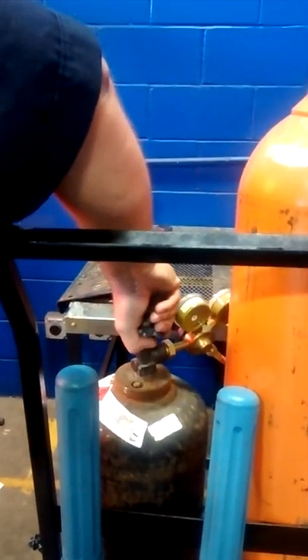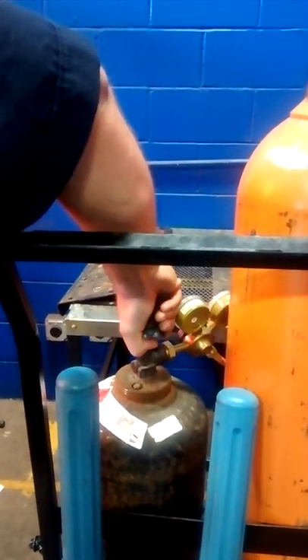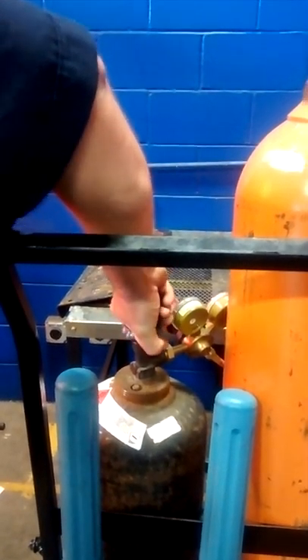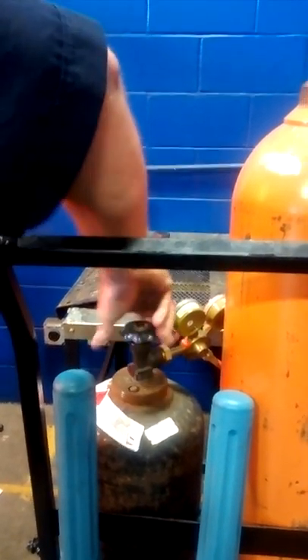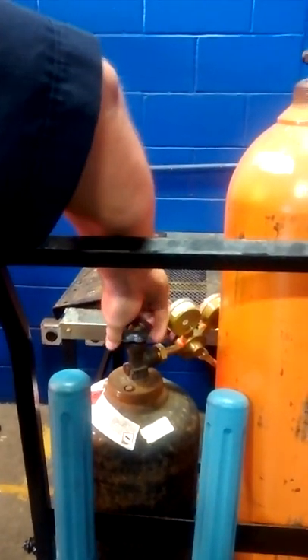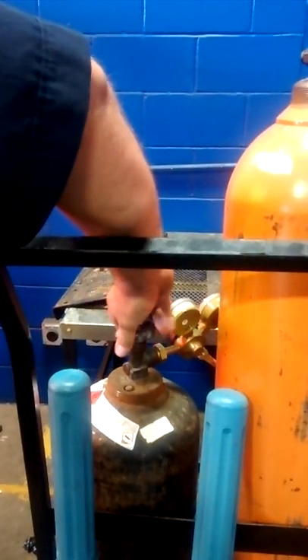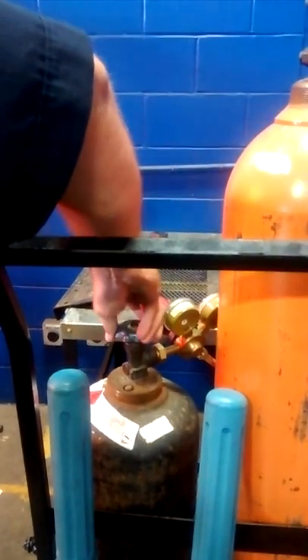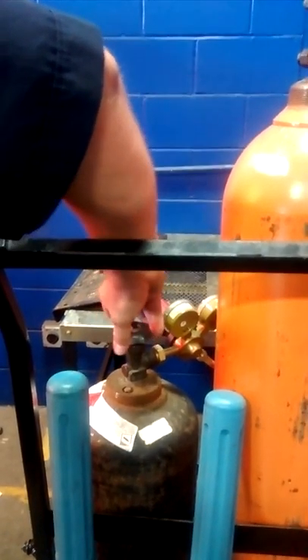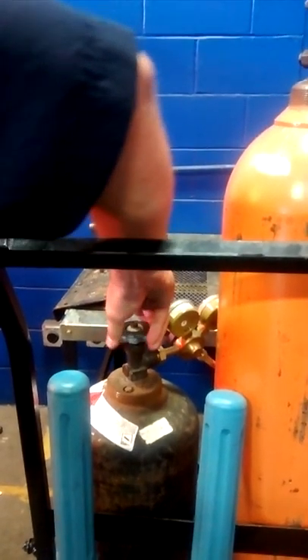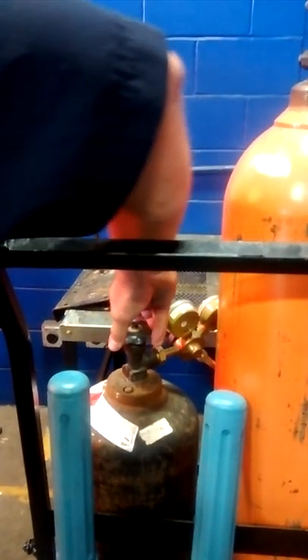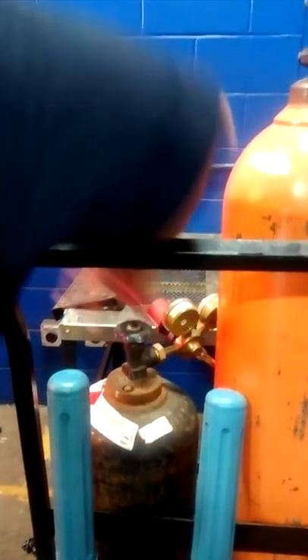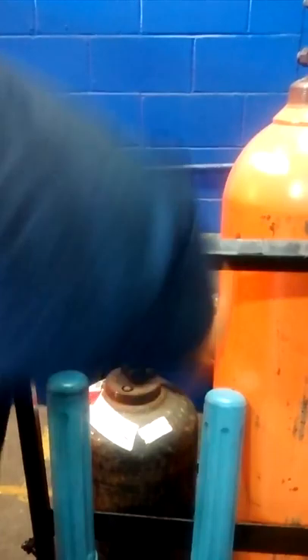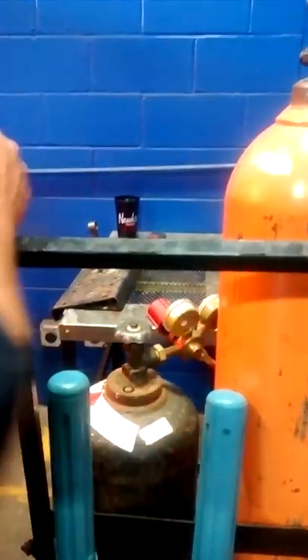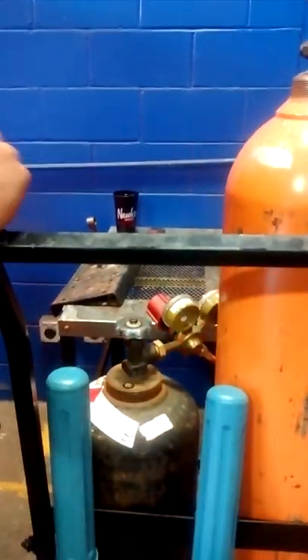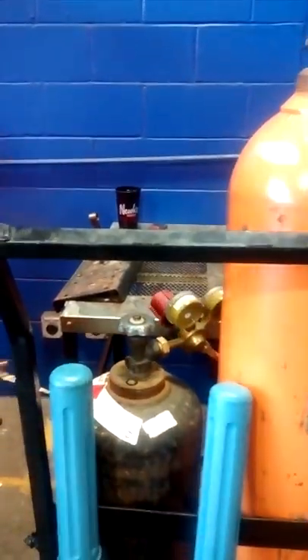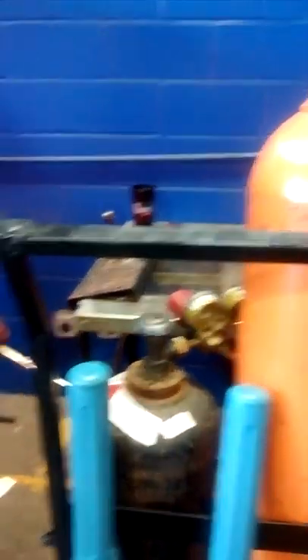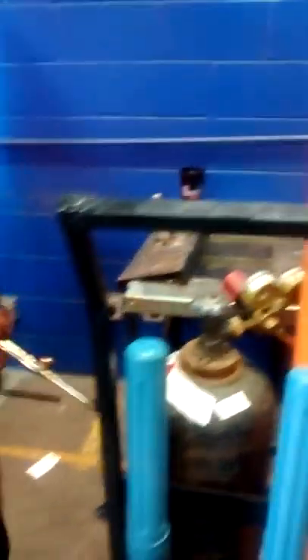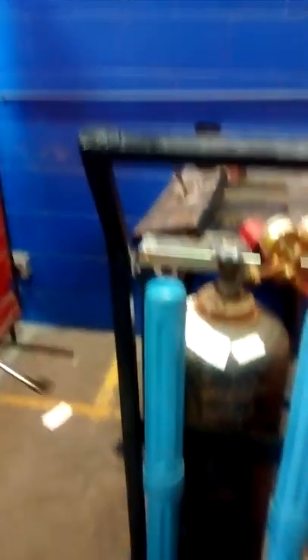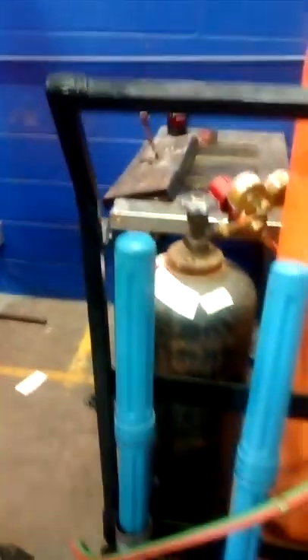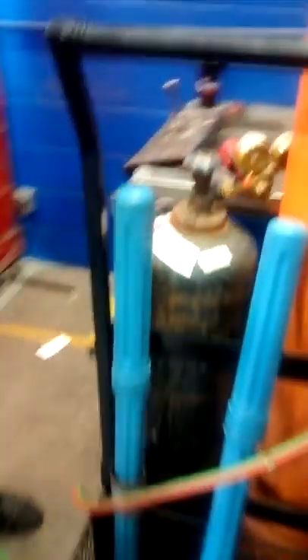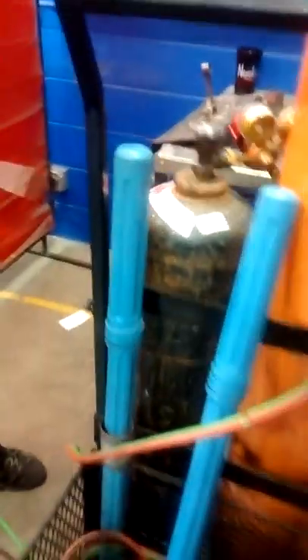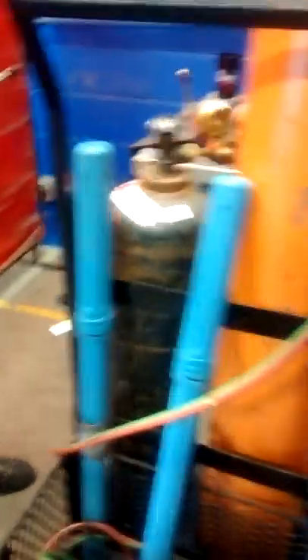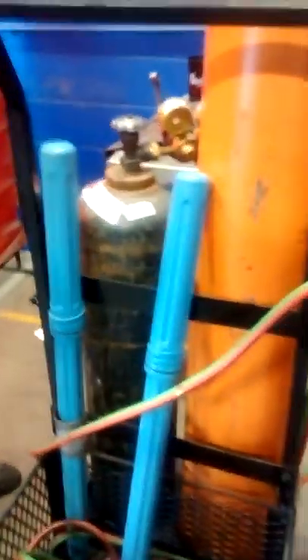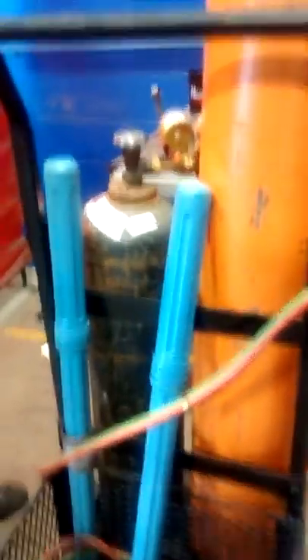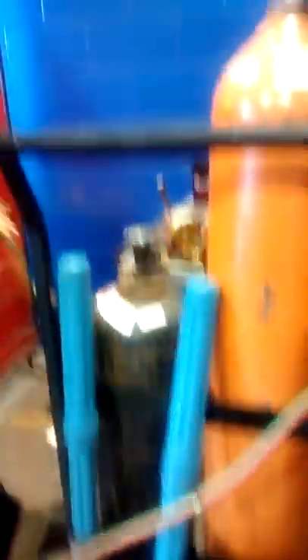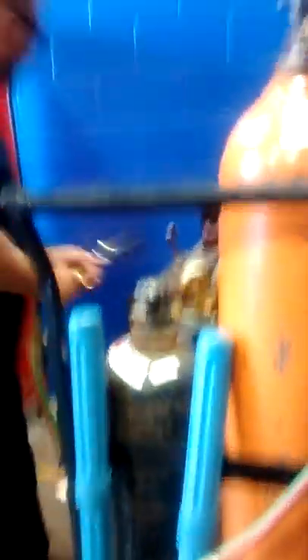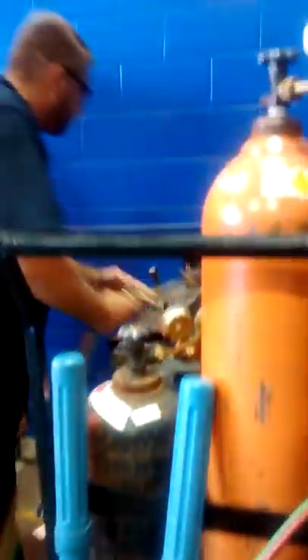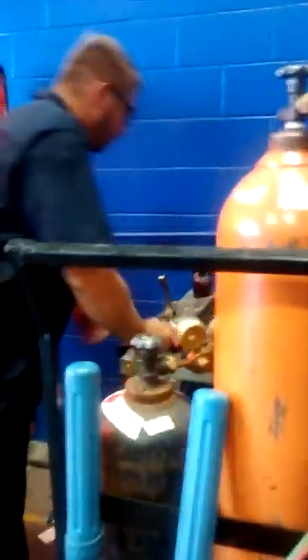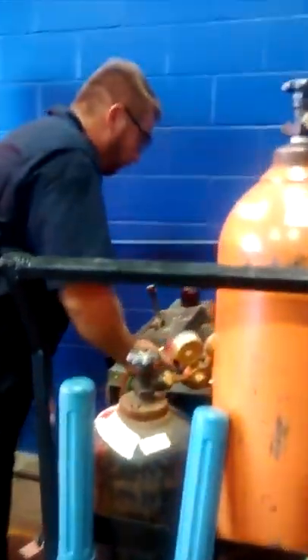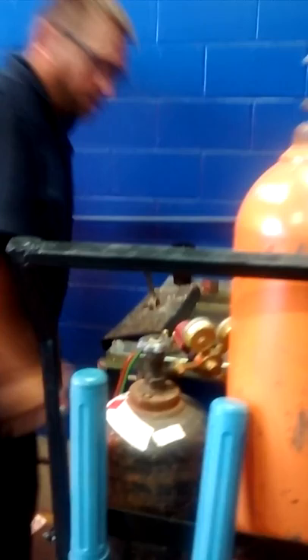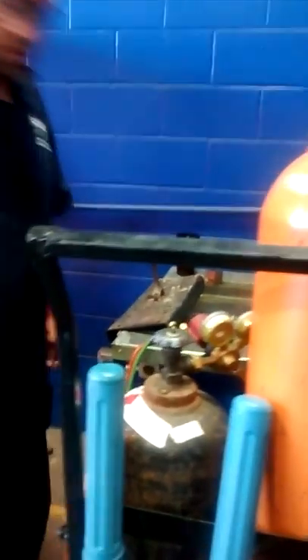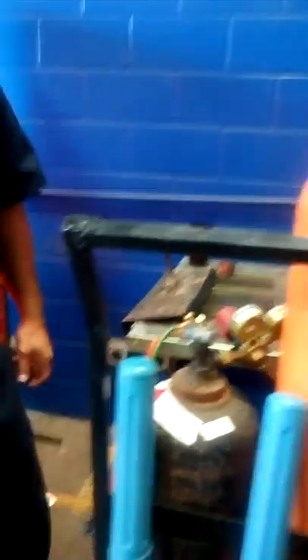You're going to turn on your acetylene, just a little bit. There we got our whole system set up.